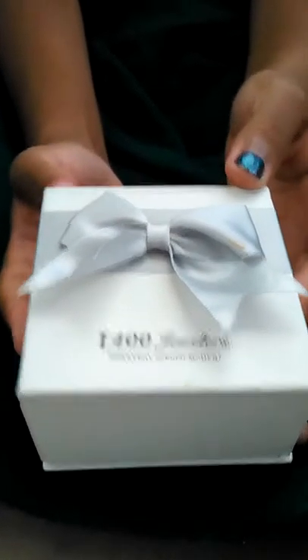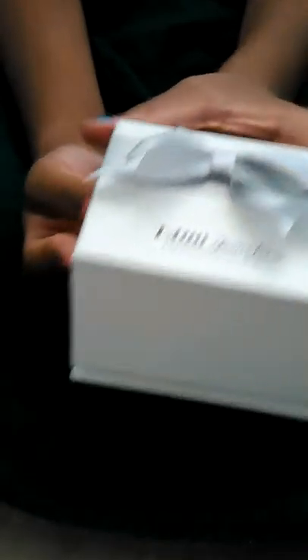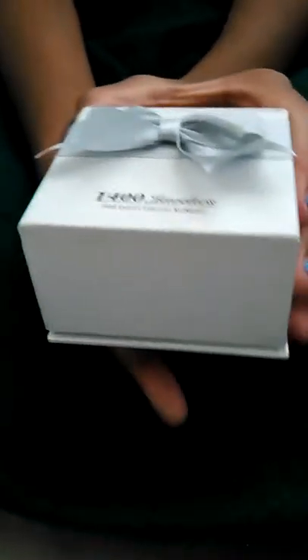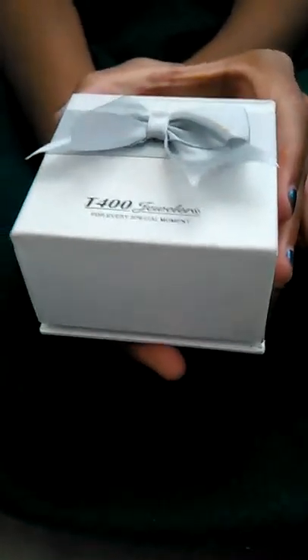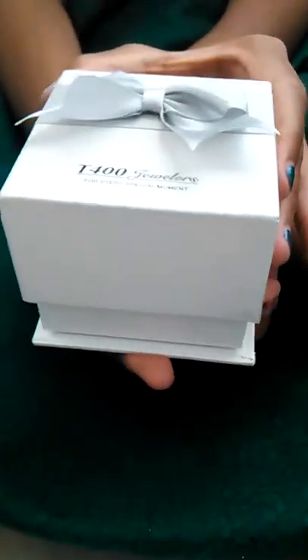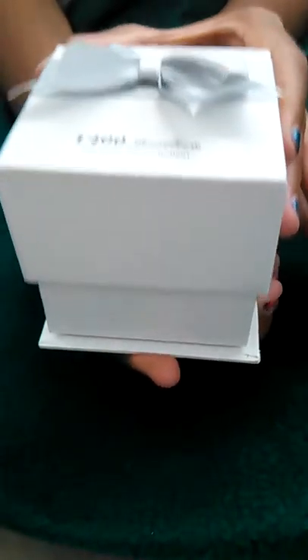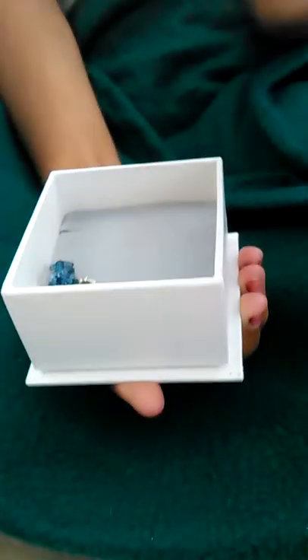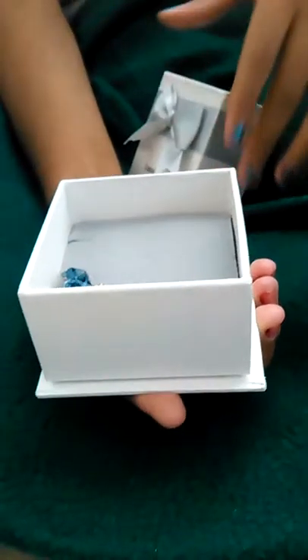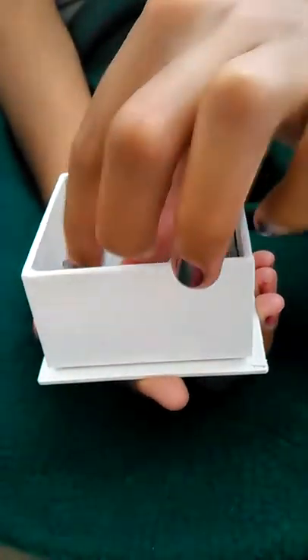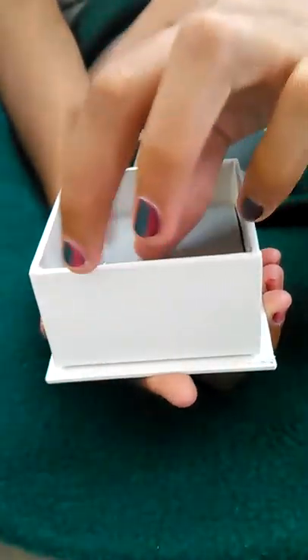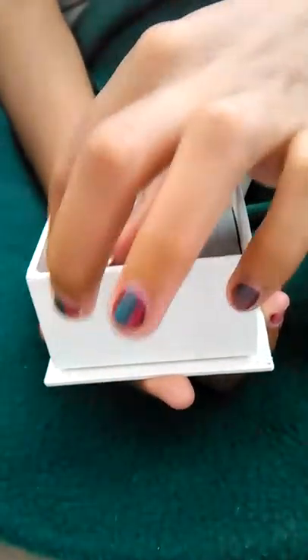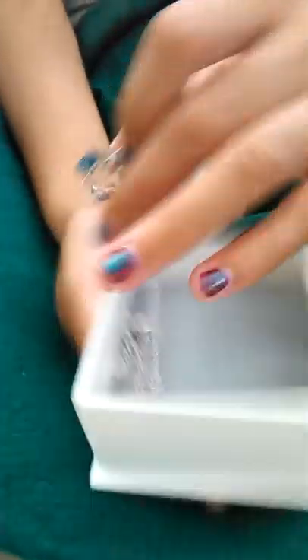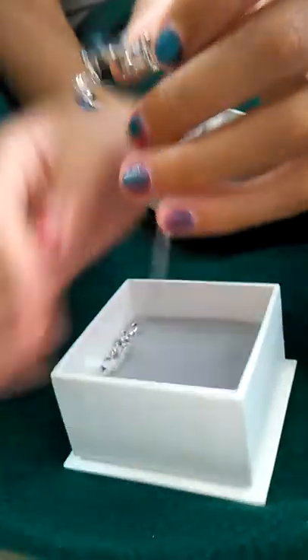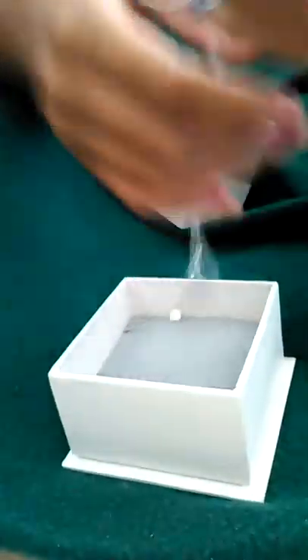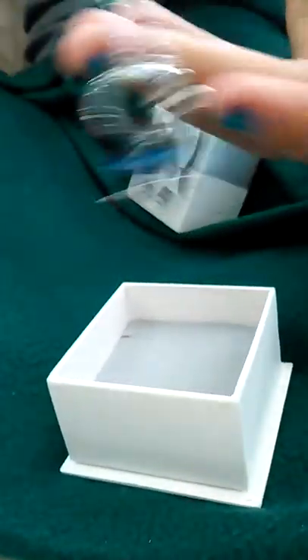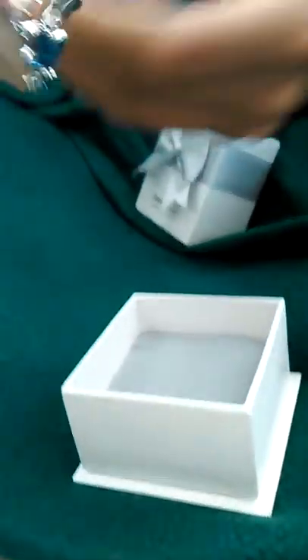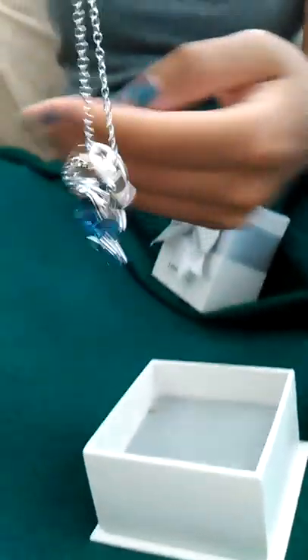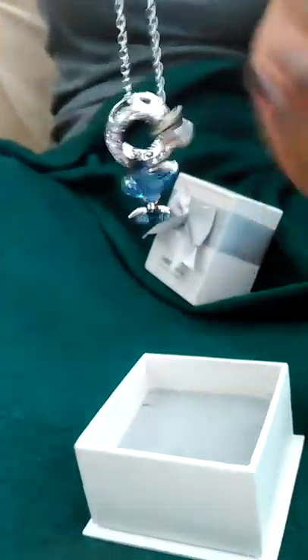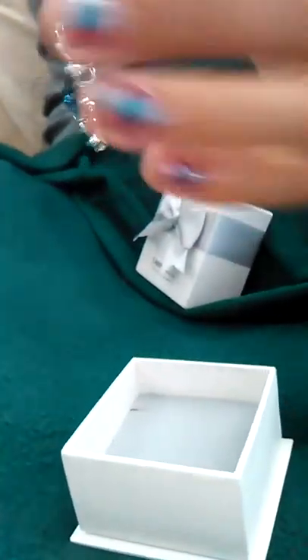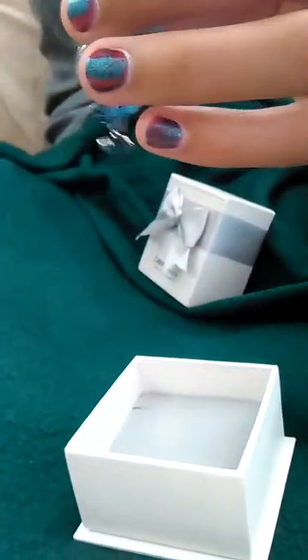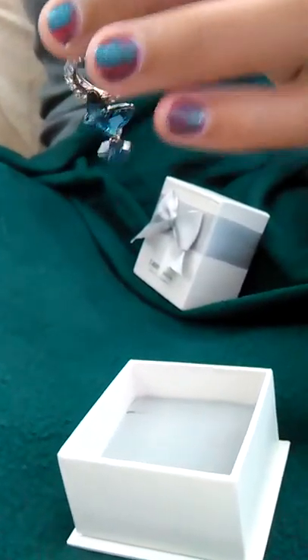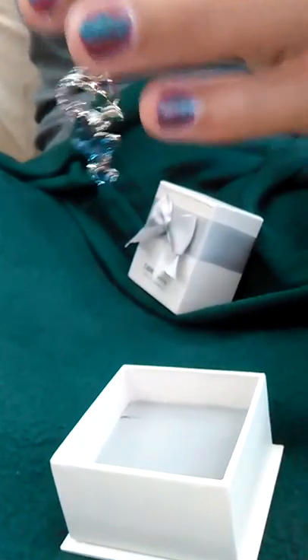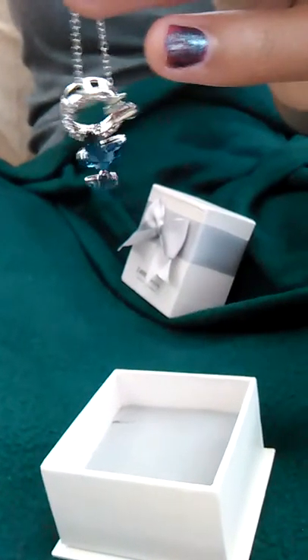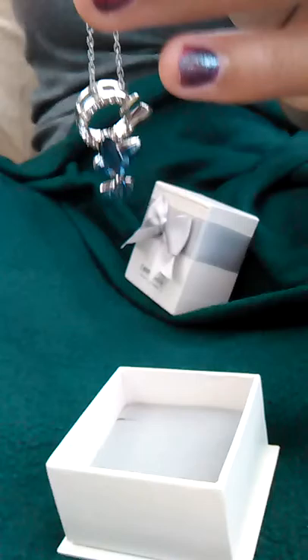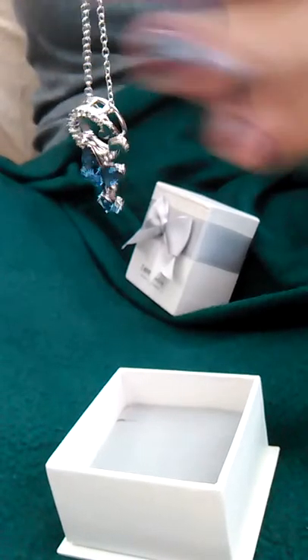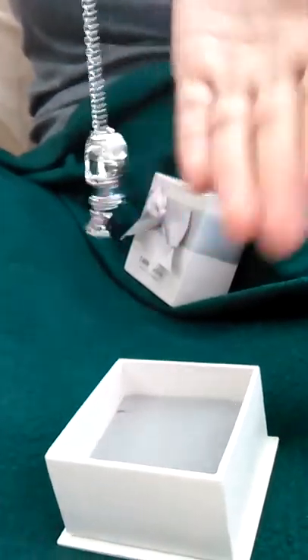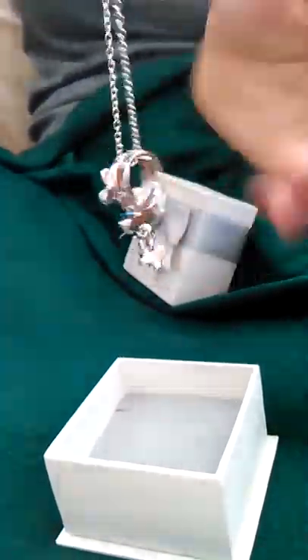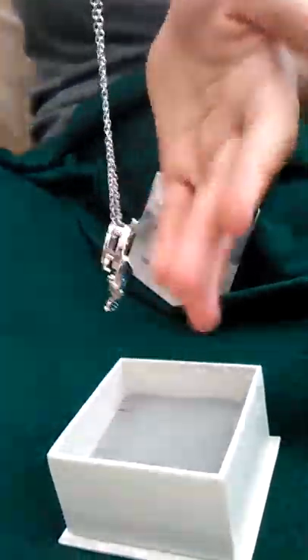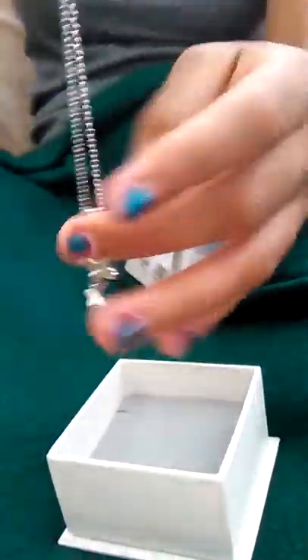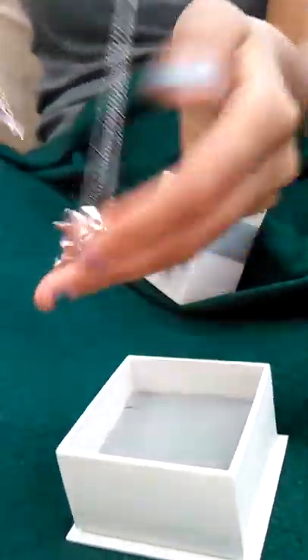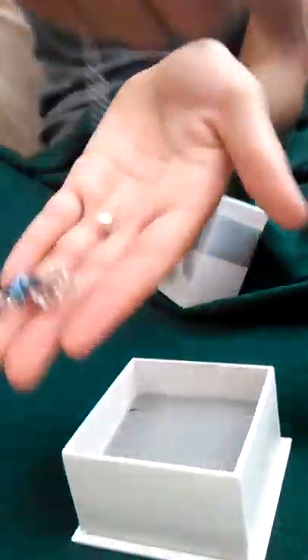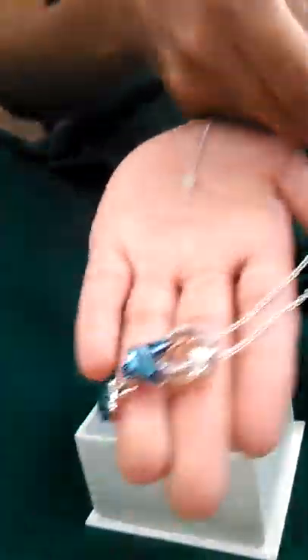Open the box and you see the beautiful chain. Oh my goodness, it is so brilliant and beautiful — this is a piece of artwork. I really enjoy their jewelries here at T400, but this is really a special one.